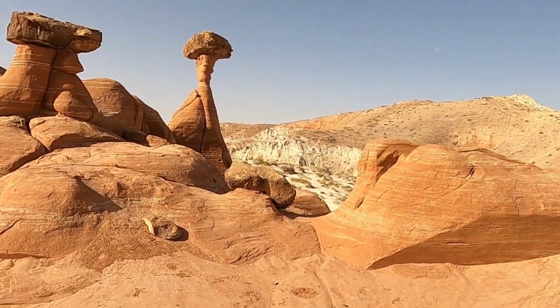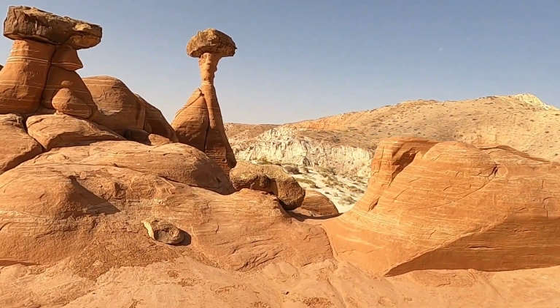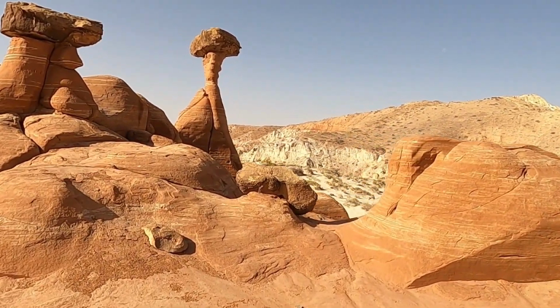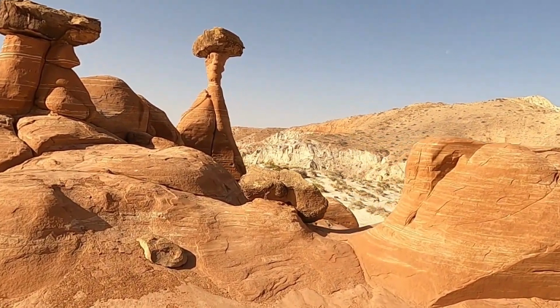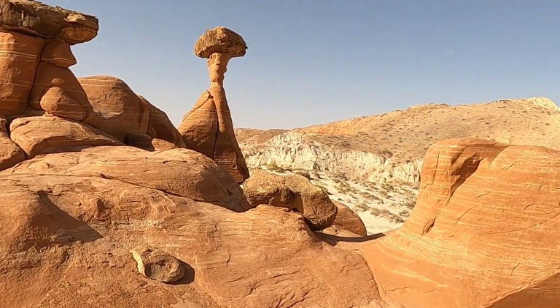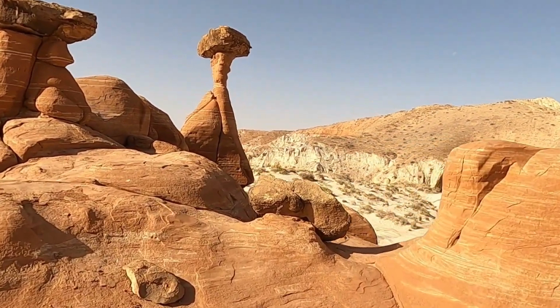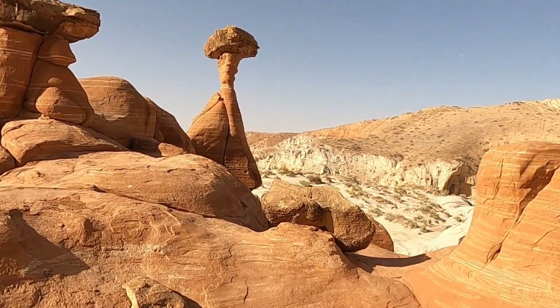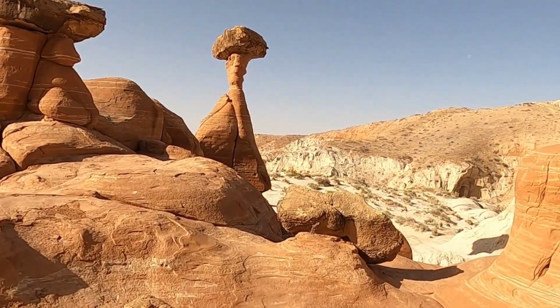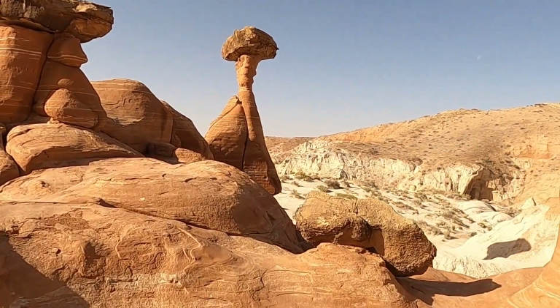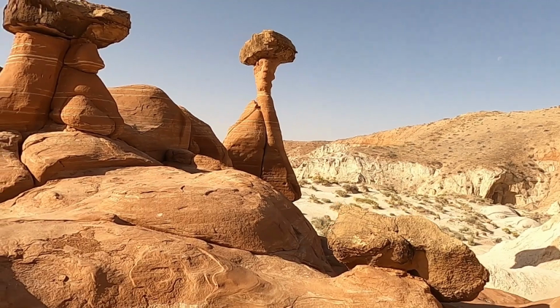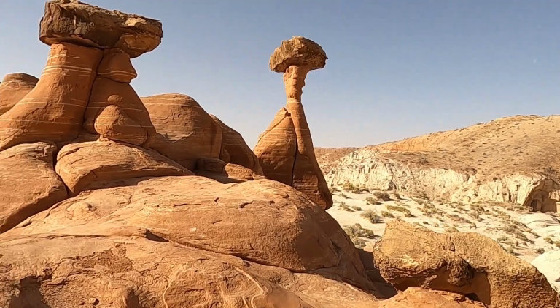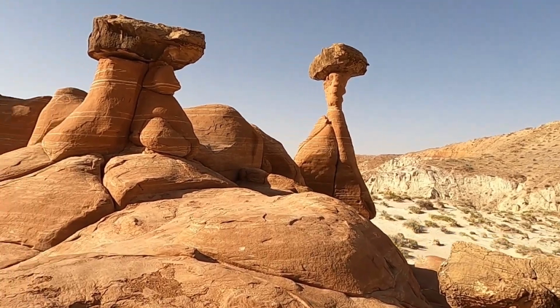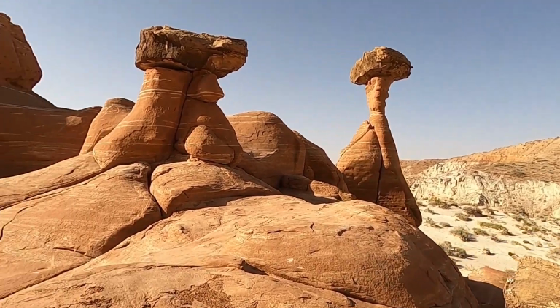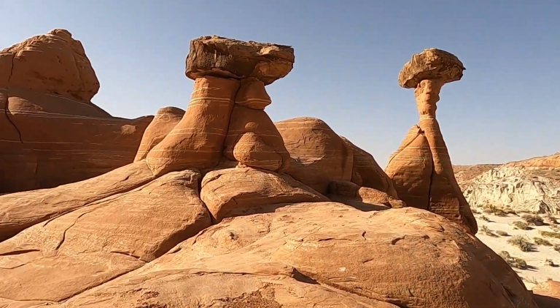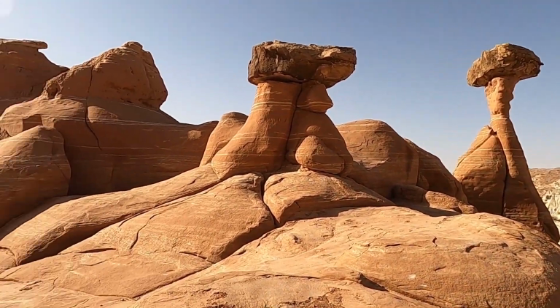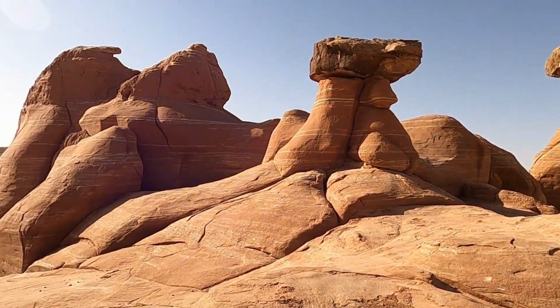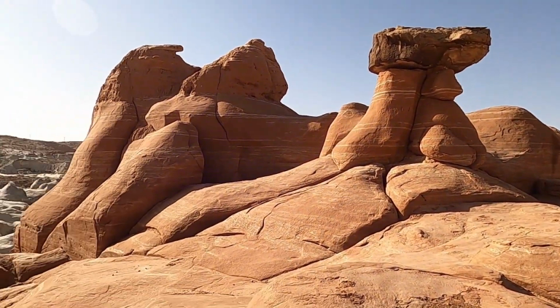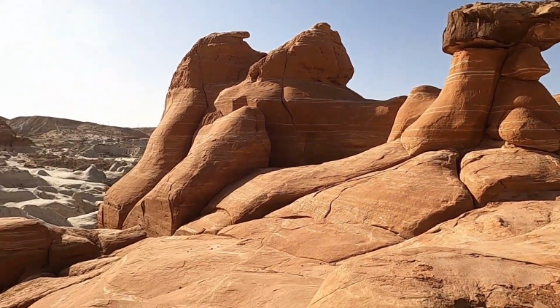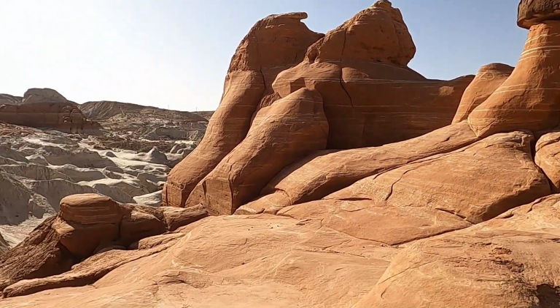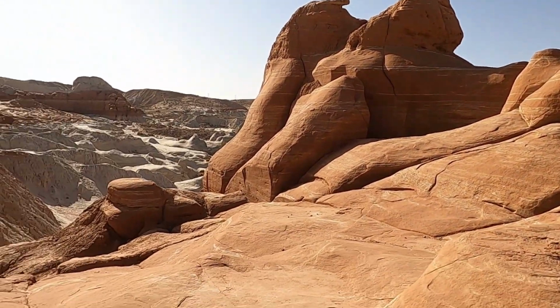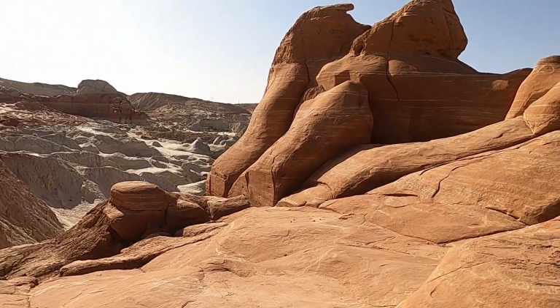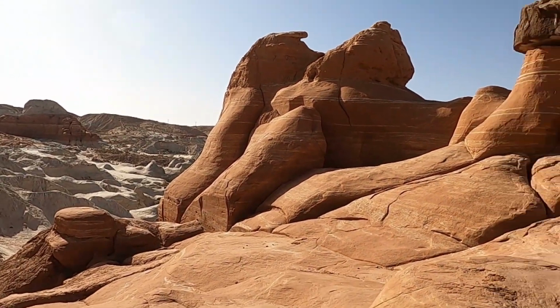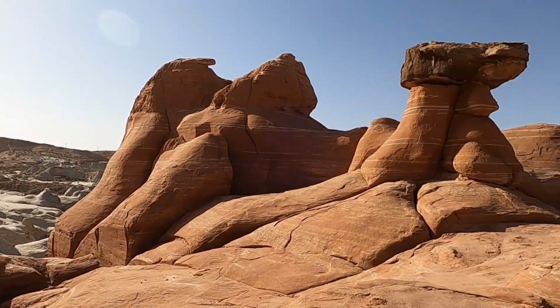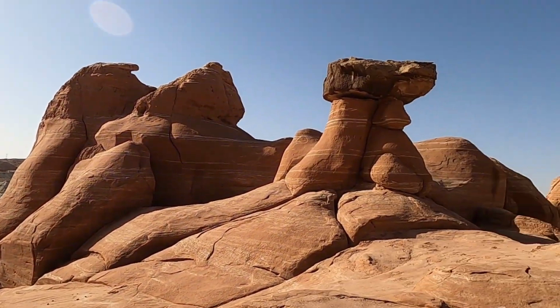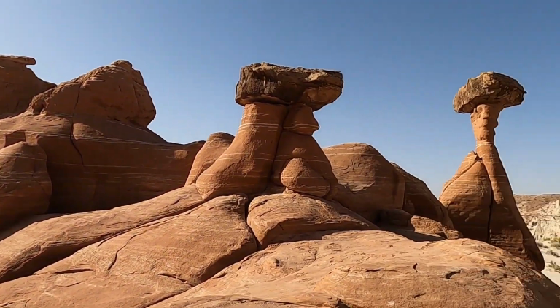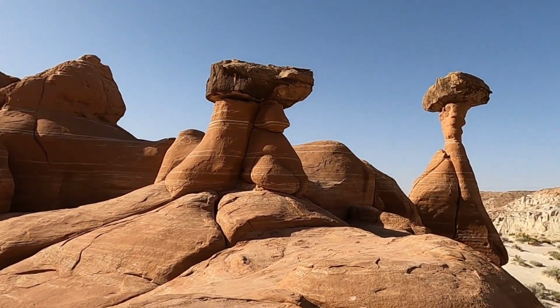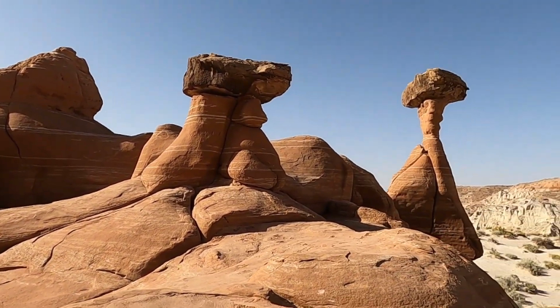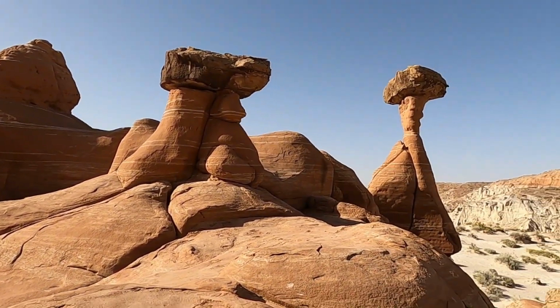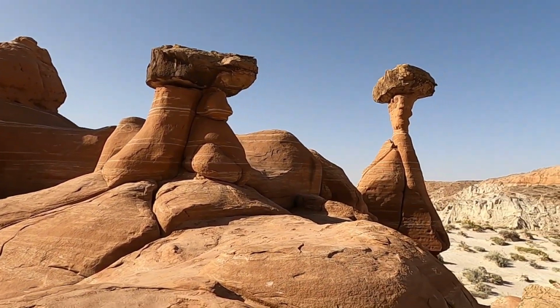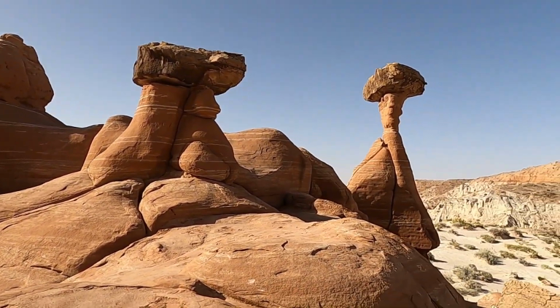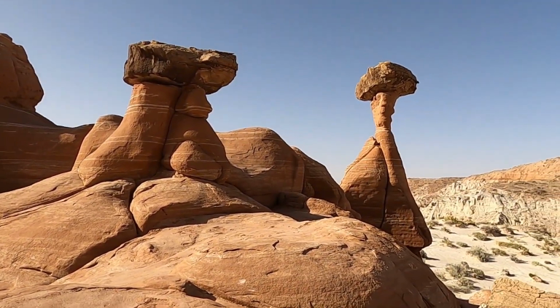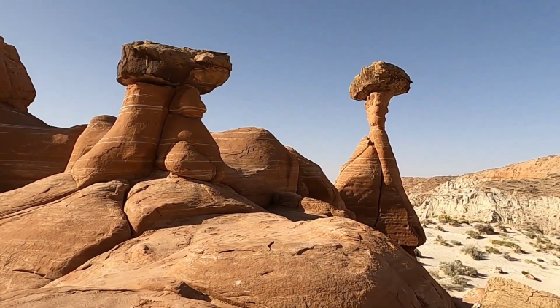Cool little spot here, part of our national park system and just a really delightful place to explore. A little bit of geology for you.